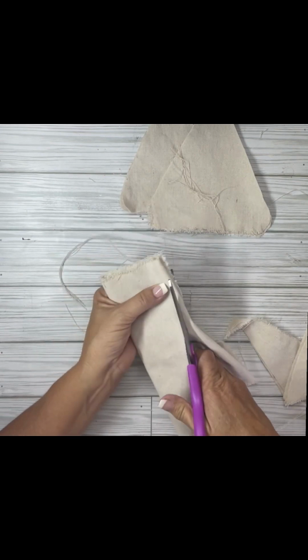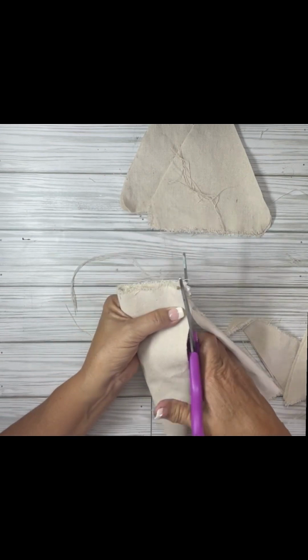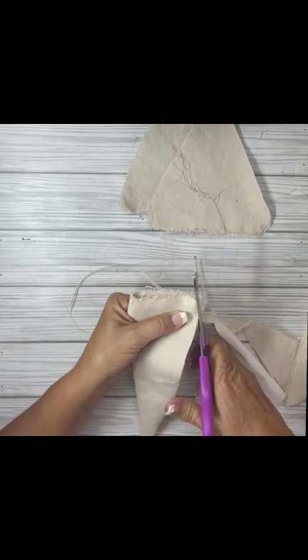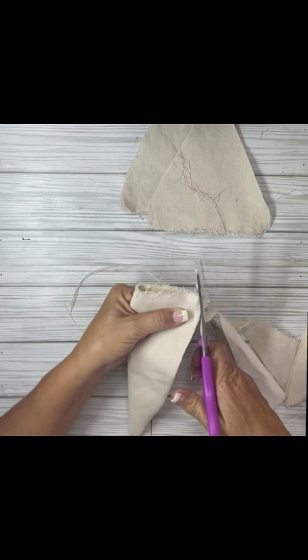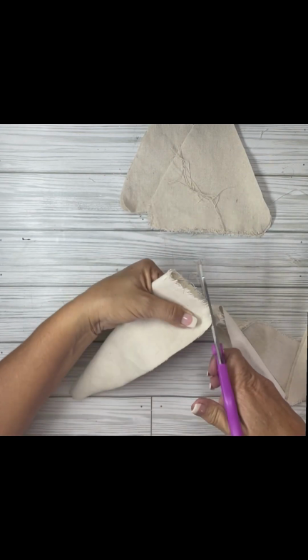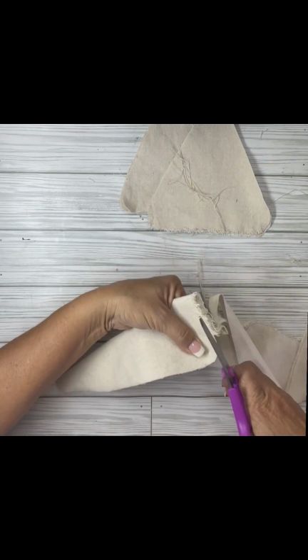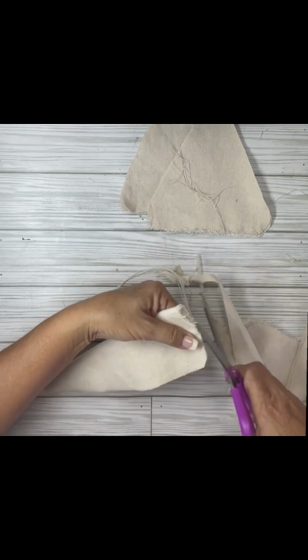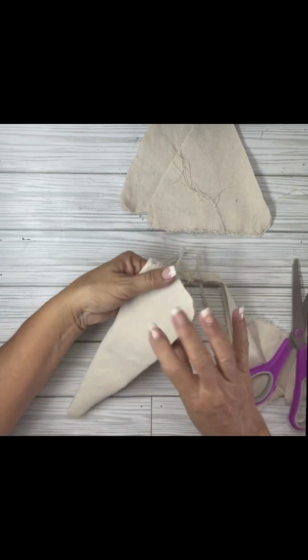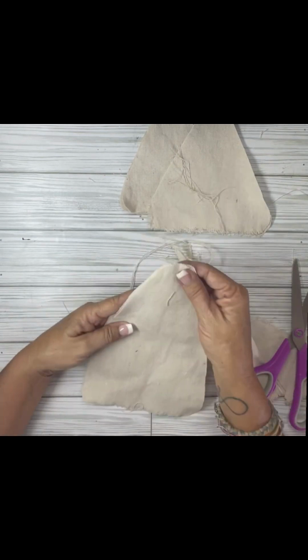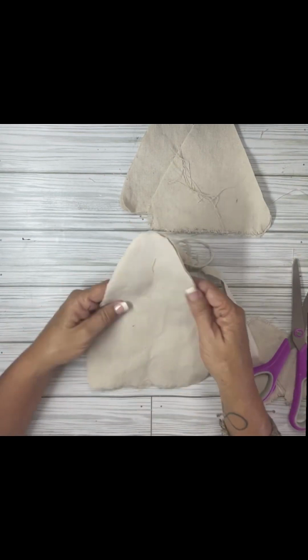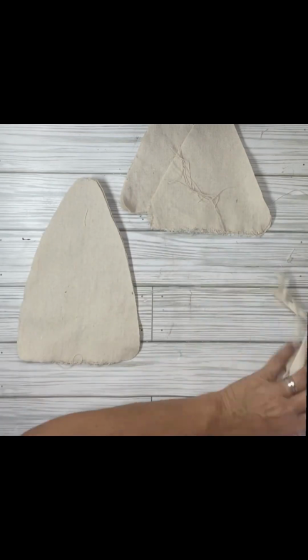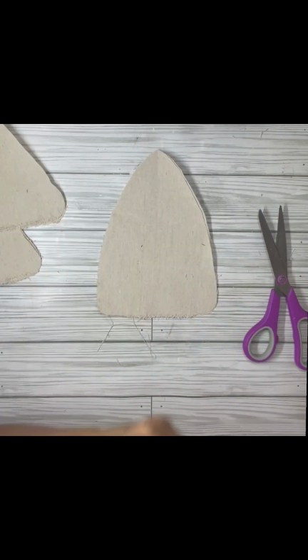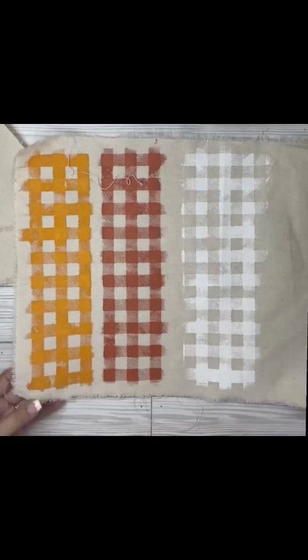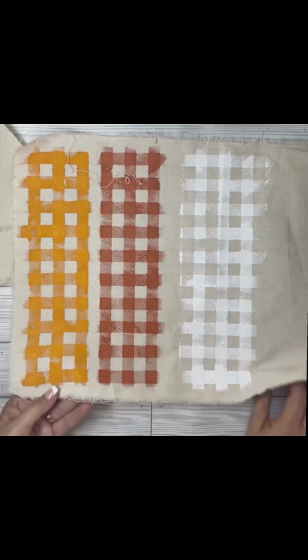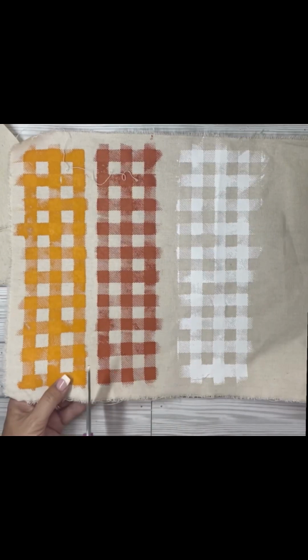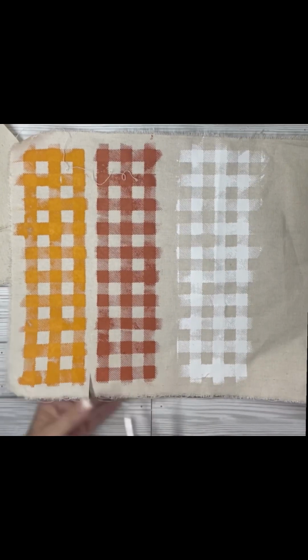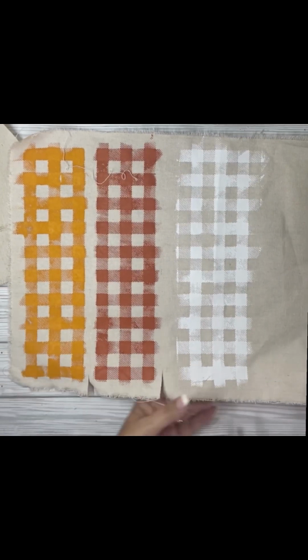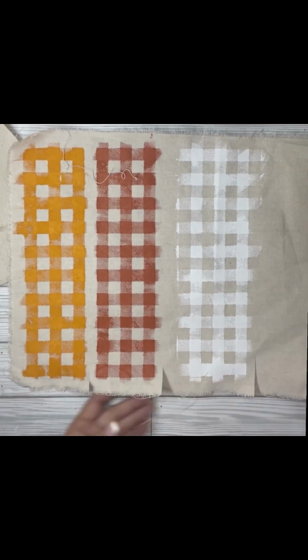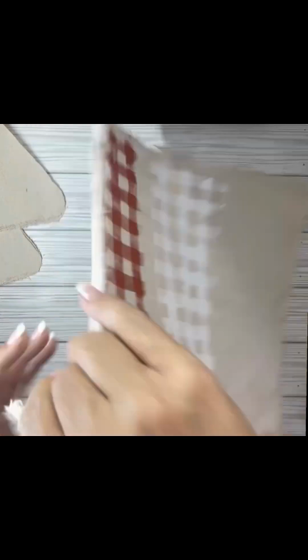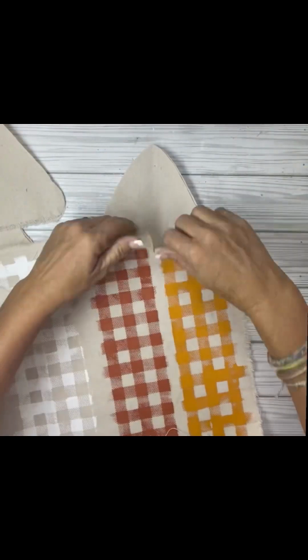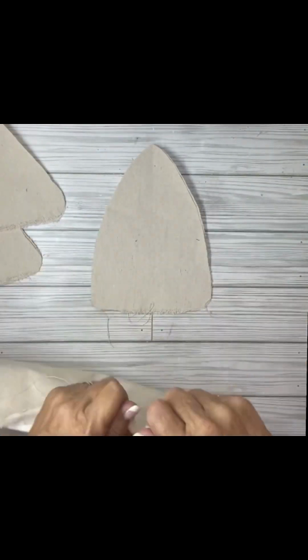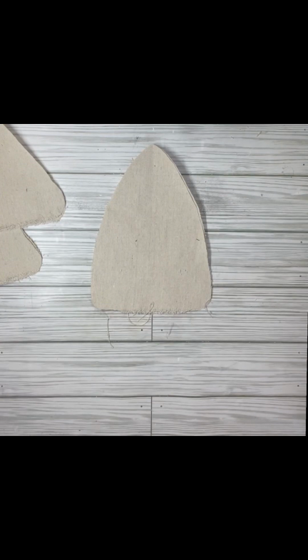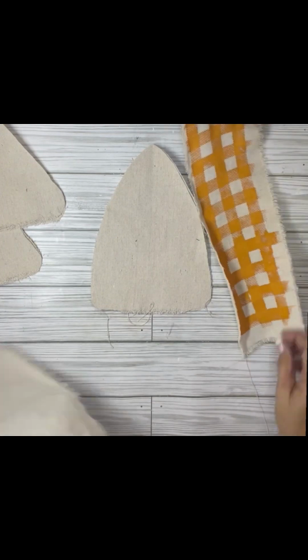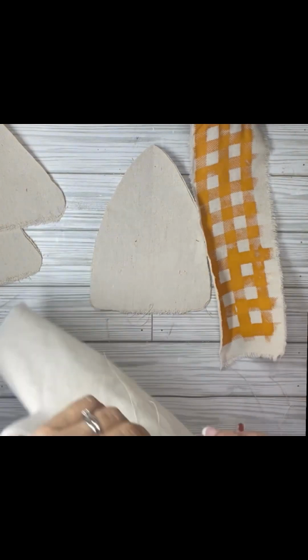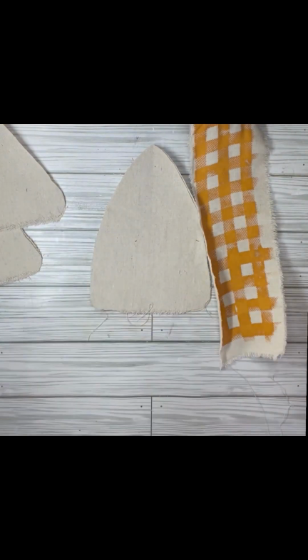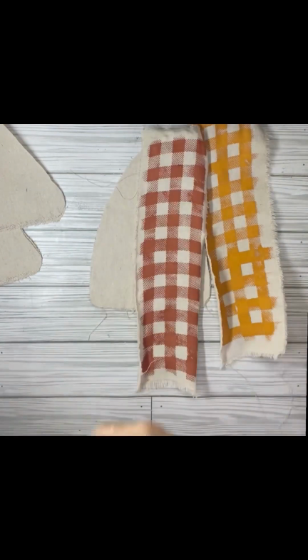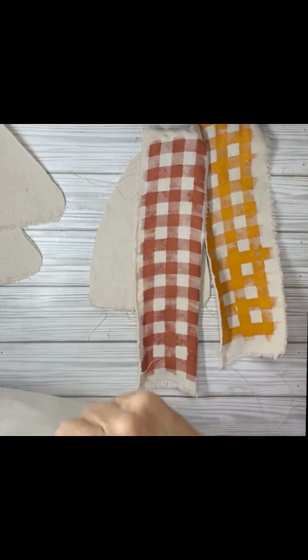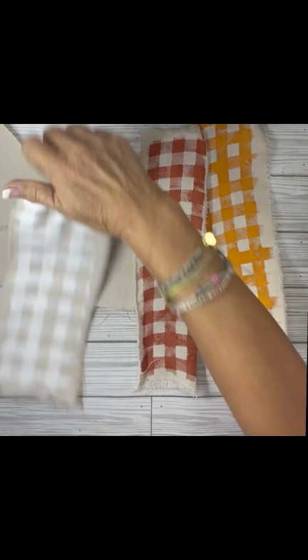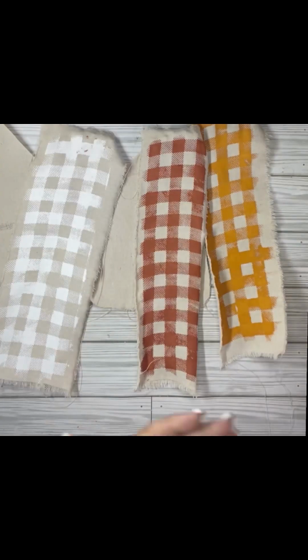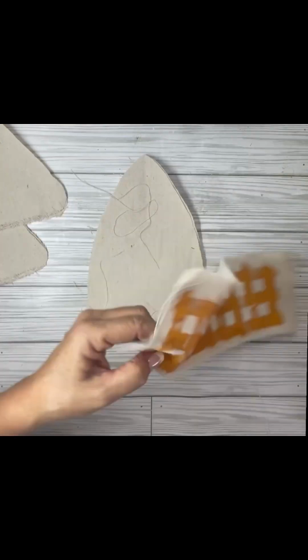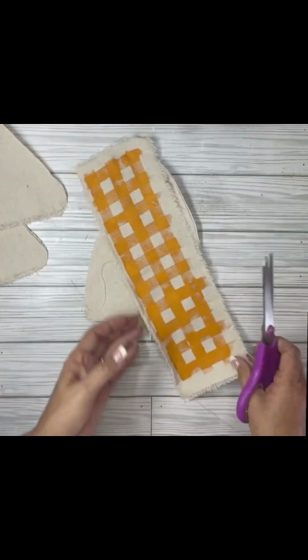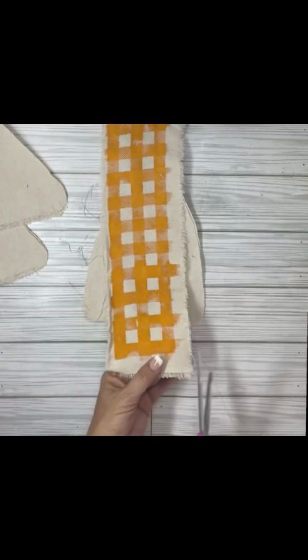I made three different sizes: a nine-inch one, a seven-inch one, and a five-inch one. And then once these were dry, I just tore them.